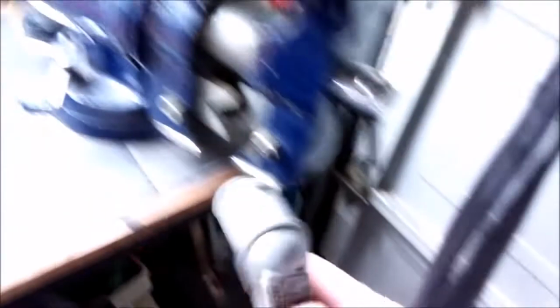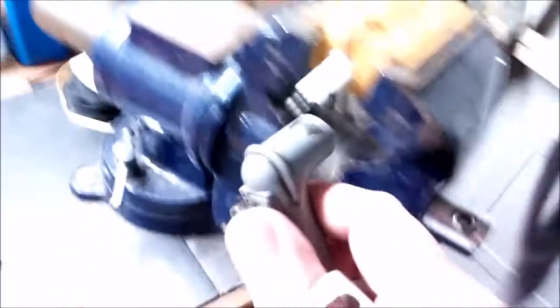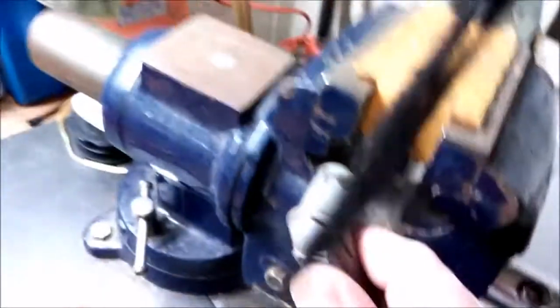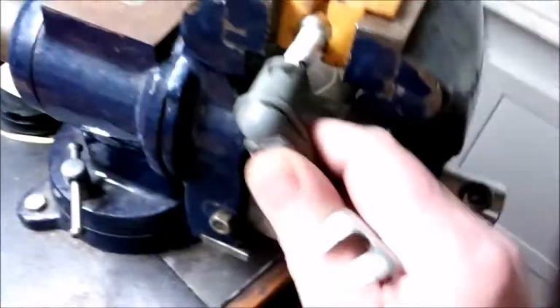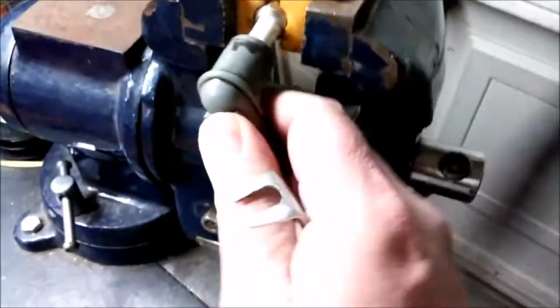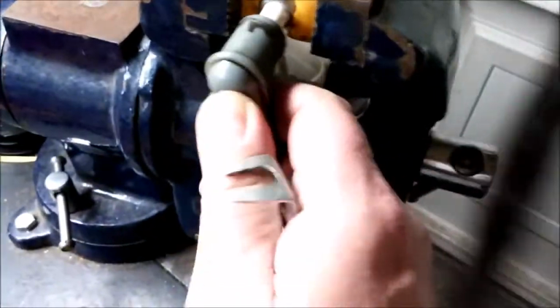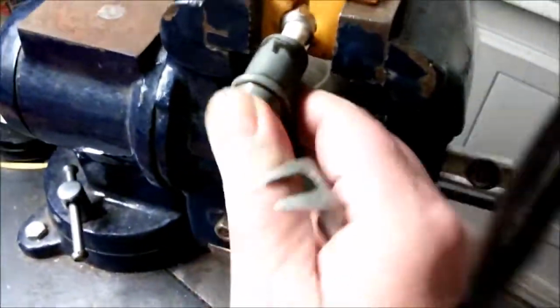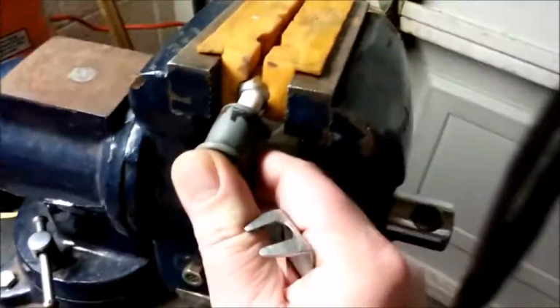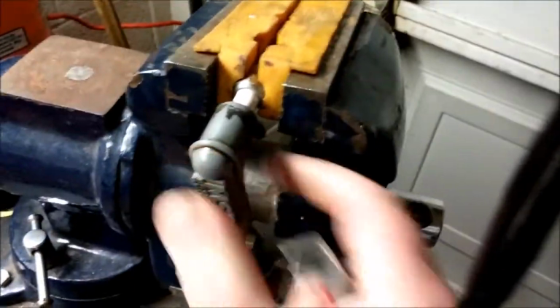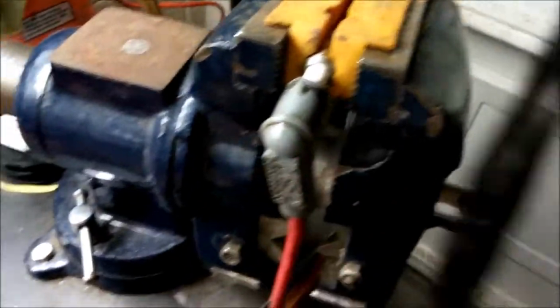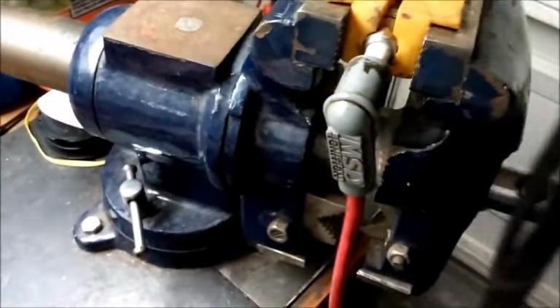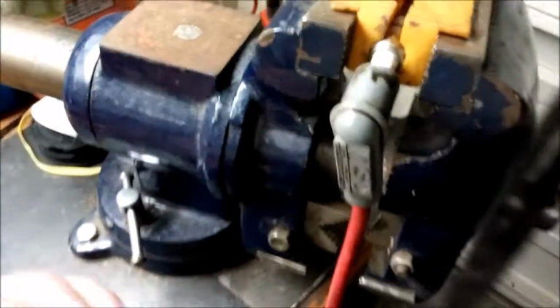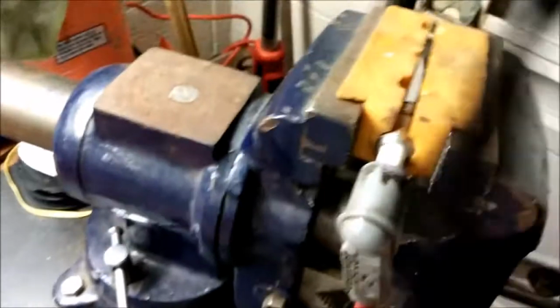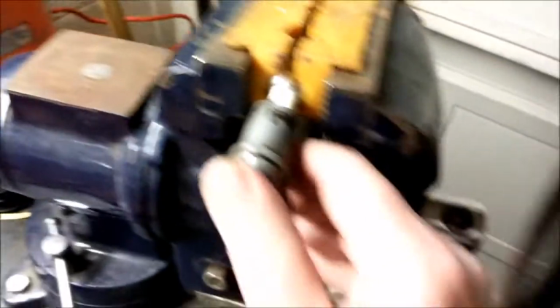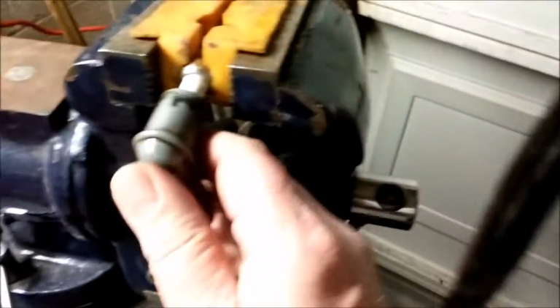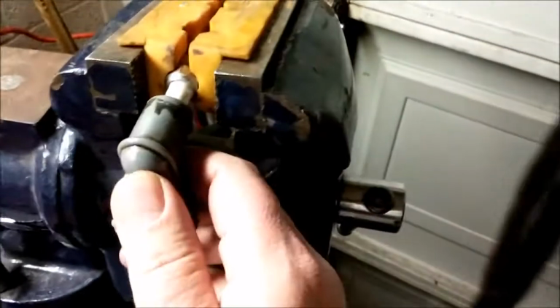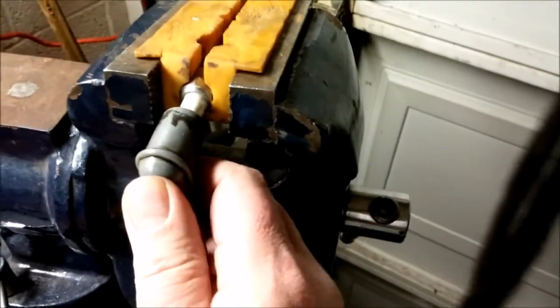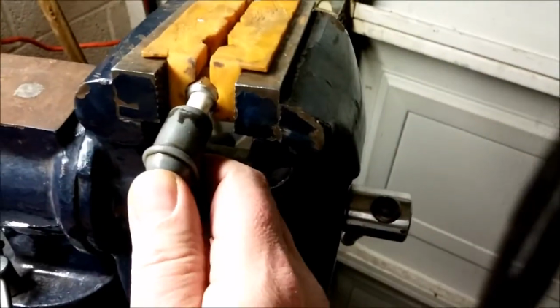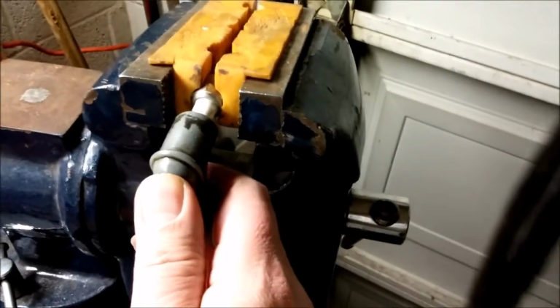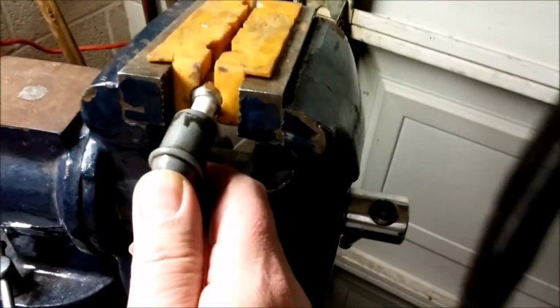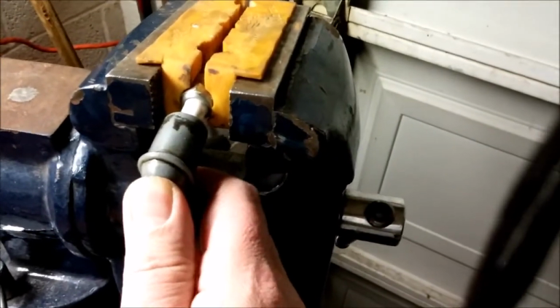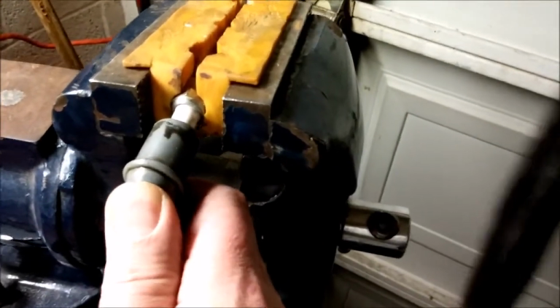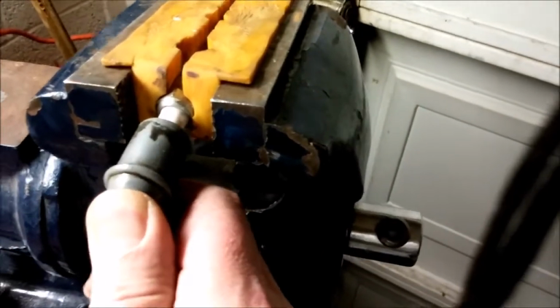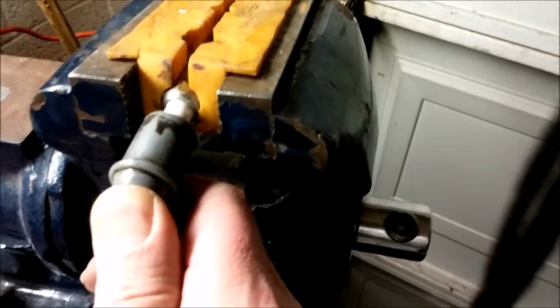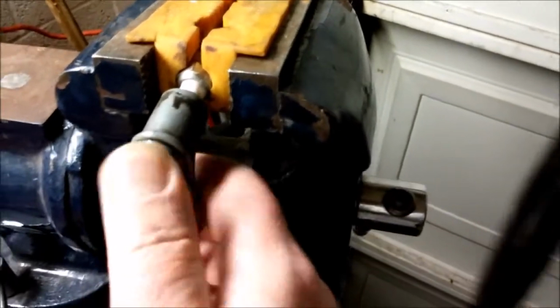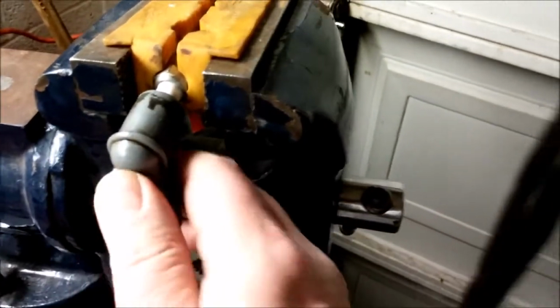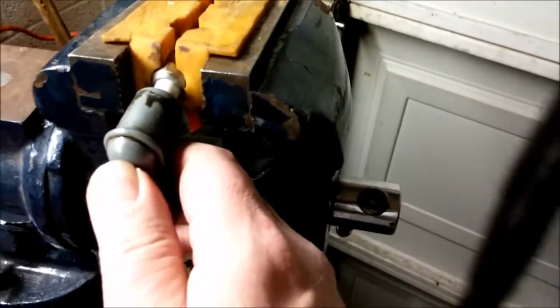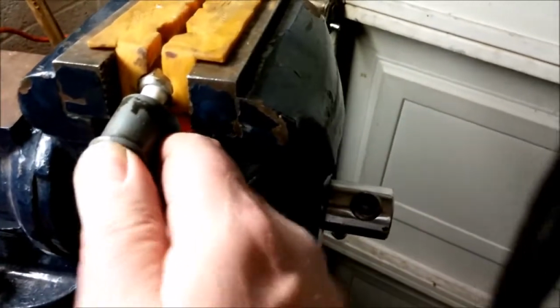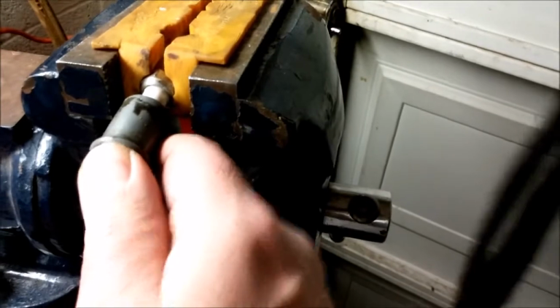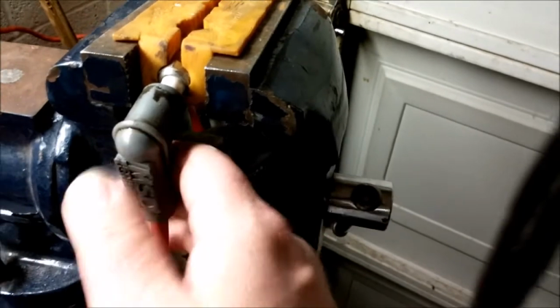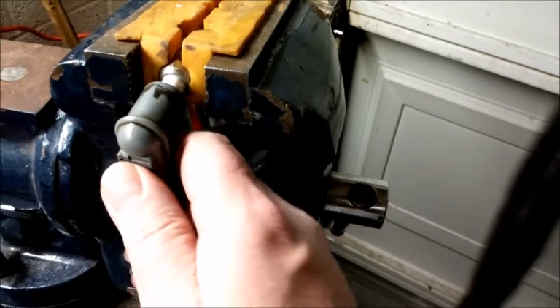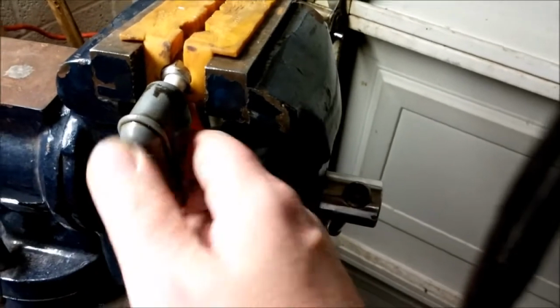Let's put this back on. By the way, here's another thing you should learn — what it sounds like when a plug wire is properly attached. Hear that? You felt it, you could feel a little snap.